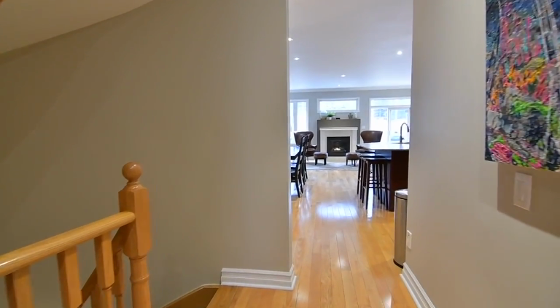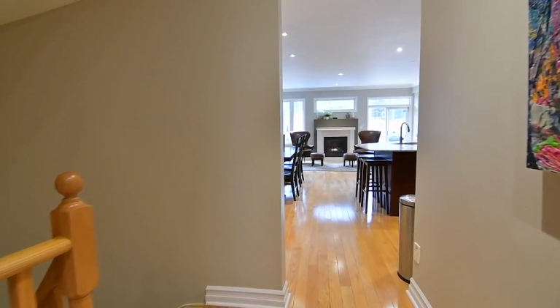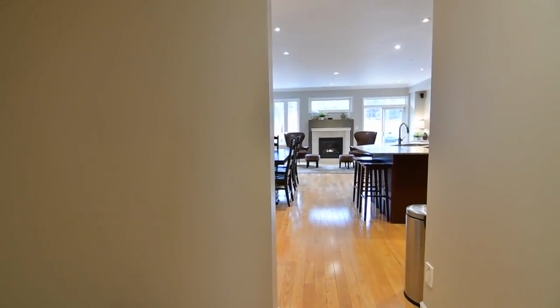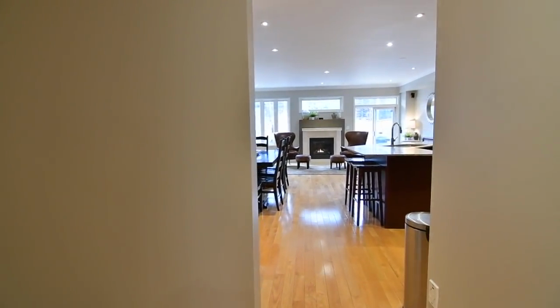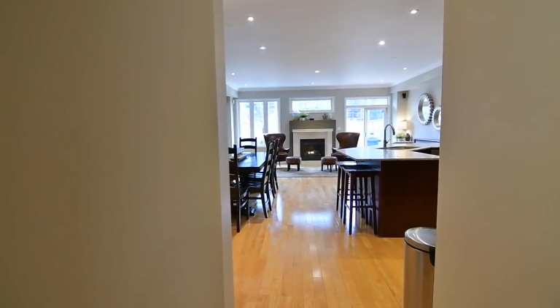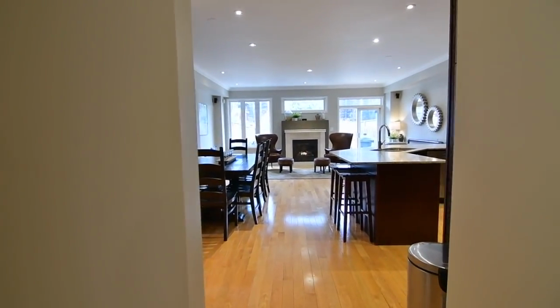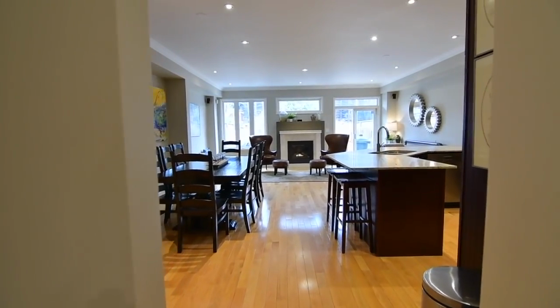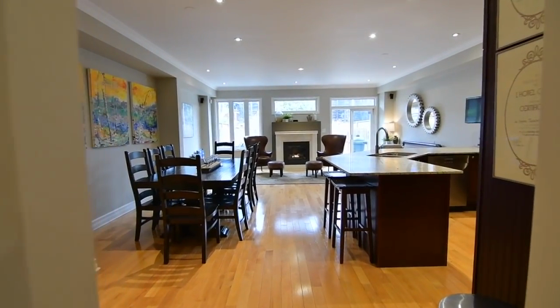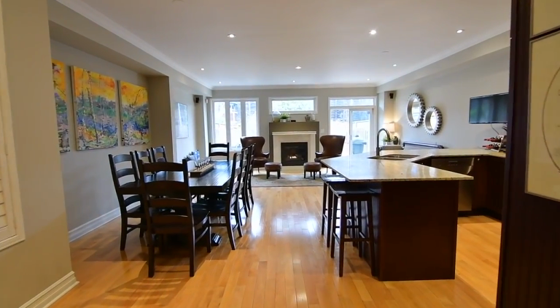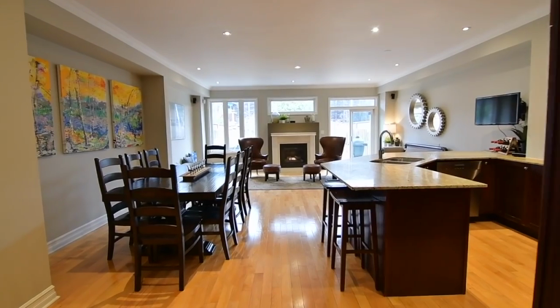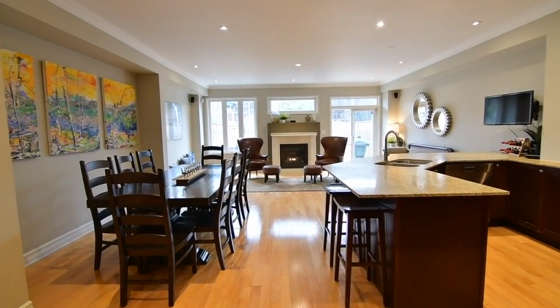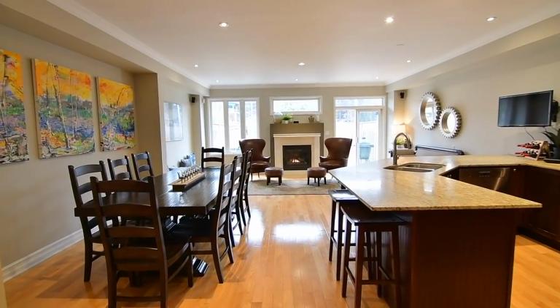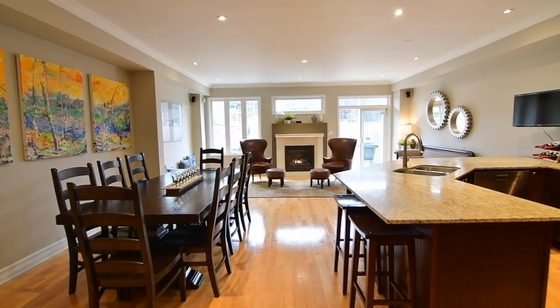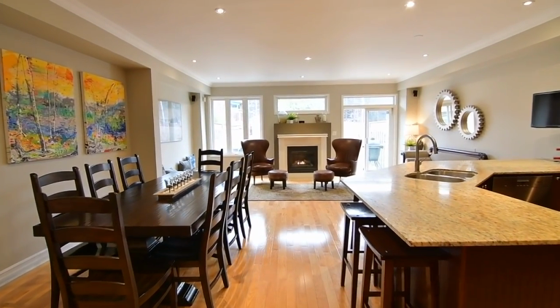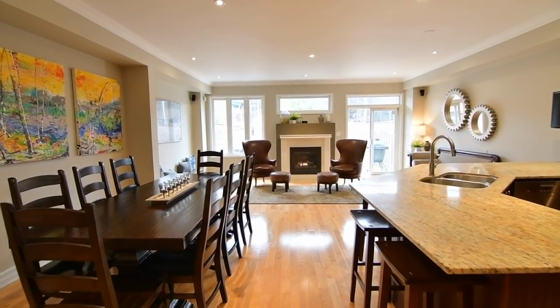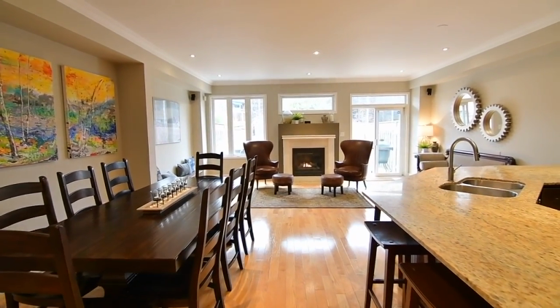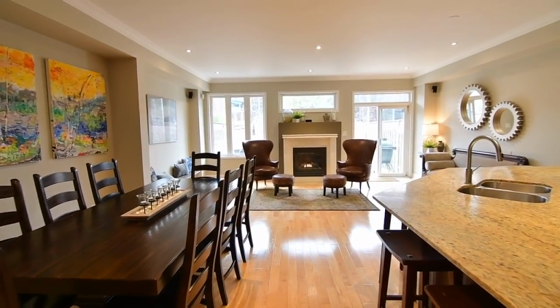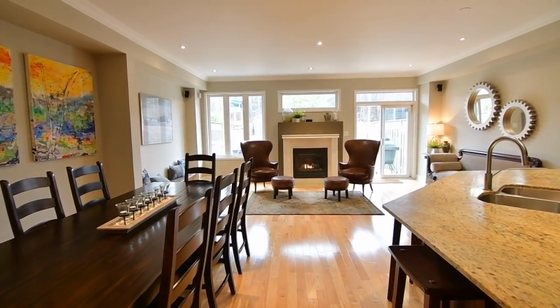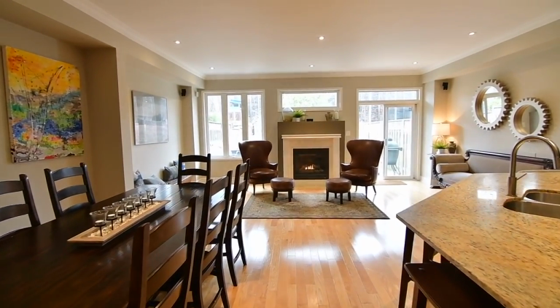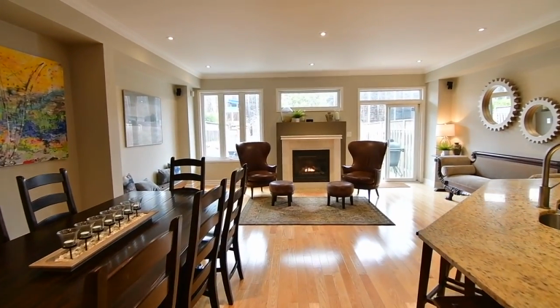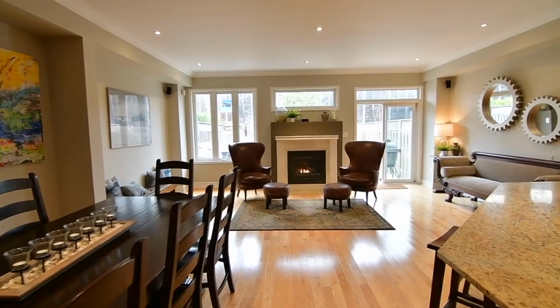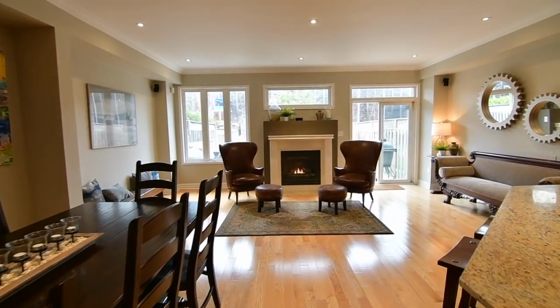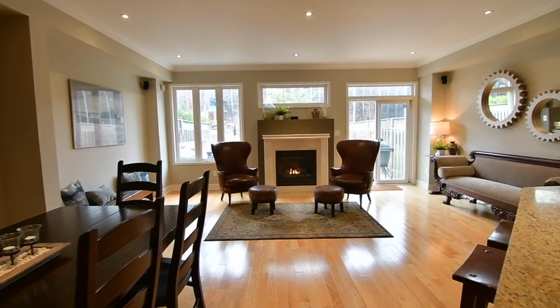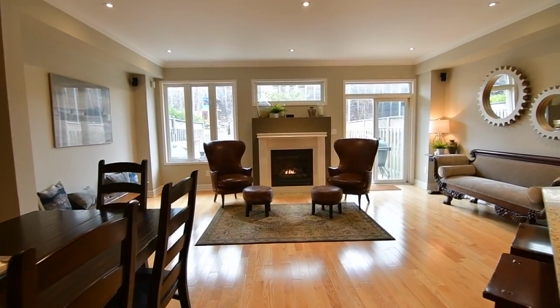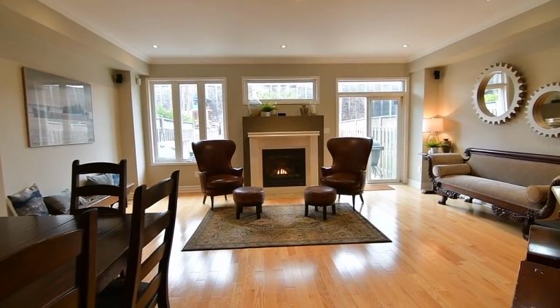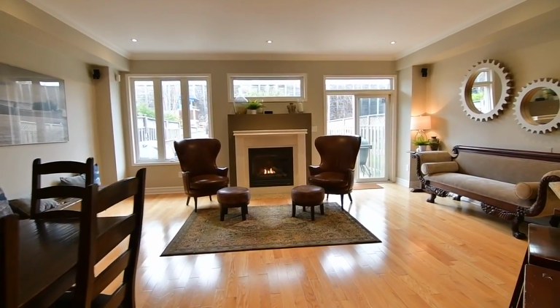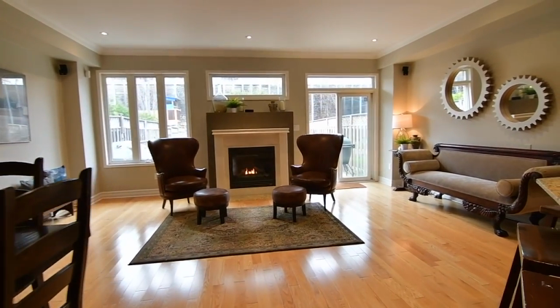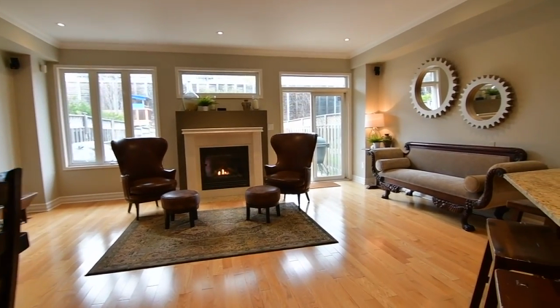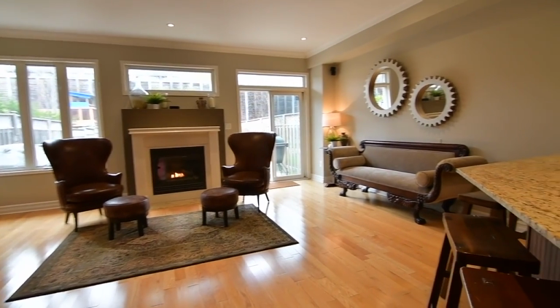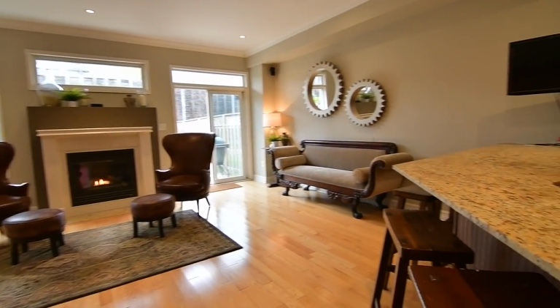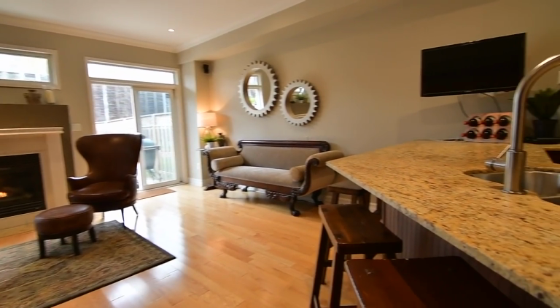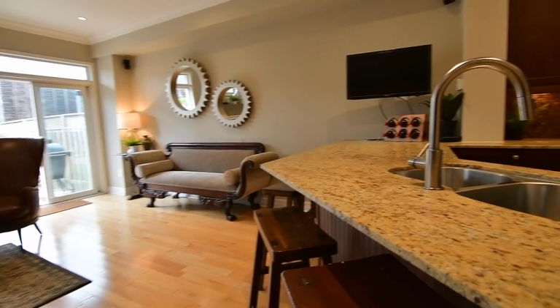Light-filled, open-concept entertaining spaces, these rooms showcase gleaming 3½-inch oak-hardwood flooring, pot lighting, and crown moldings, as well as an almost full wall of windows for abundant natural brightness.